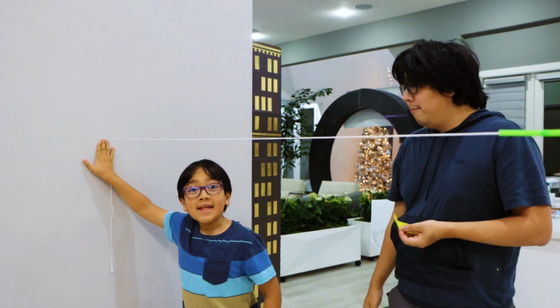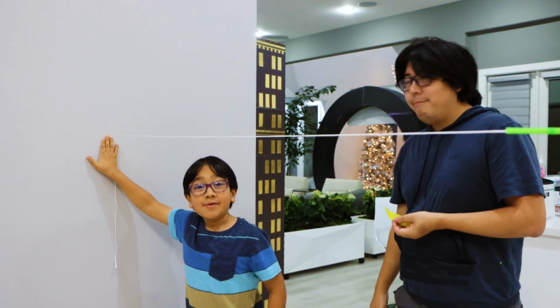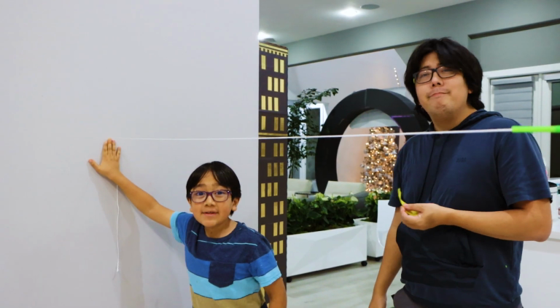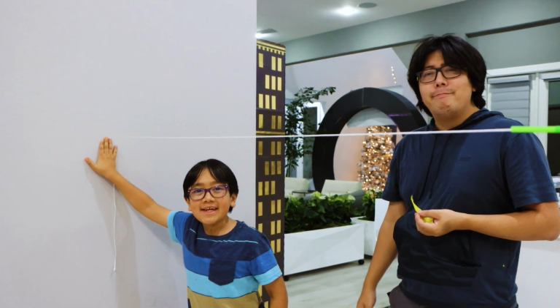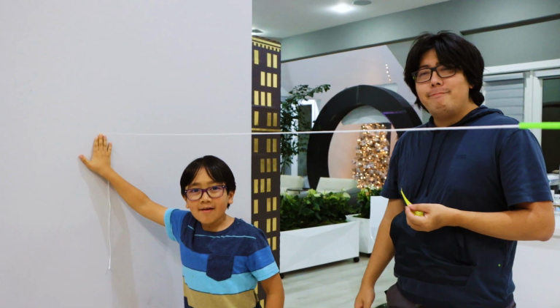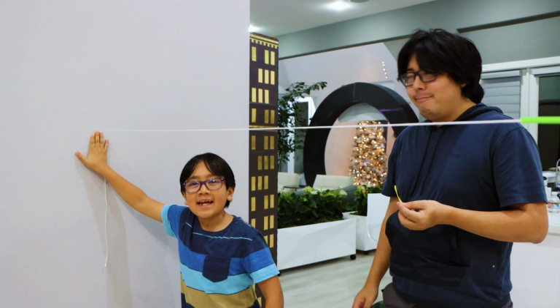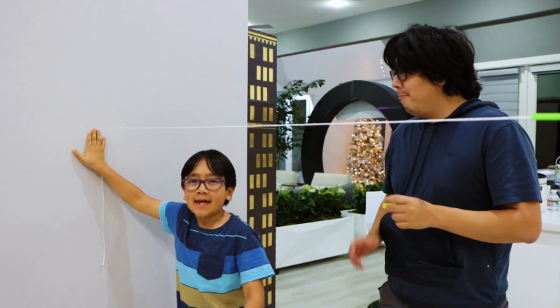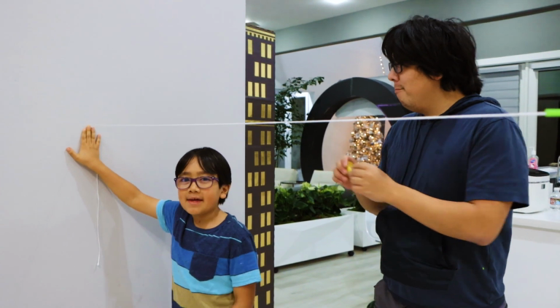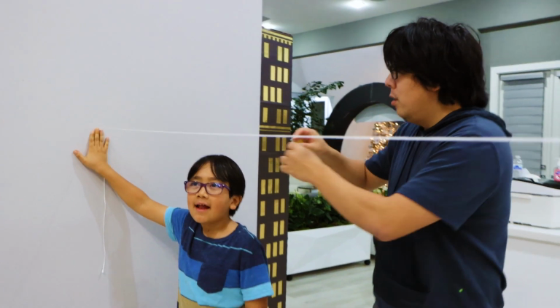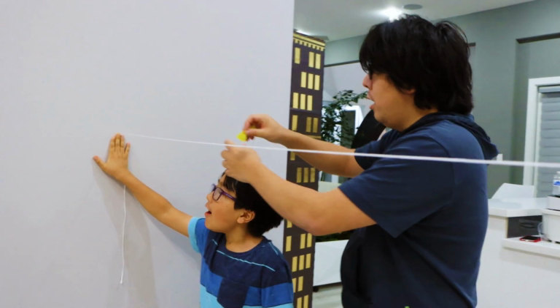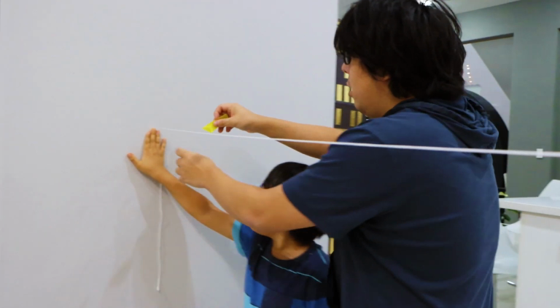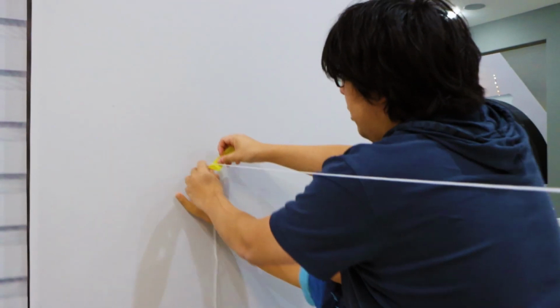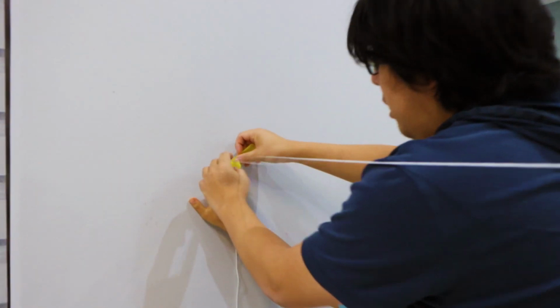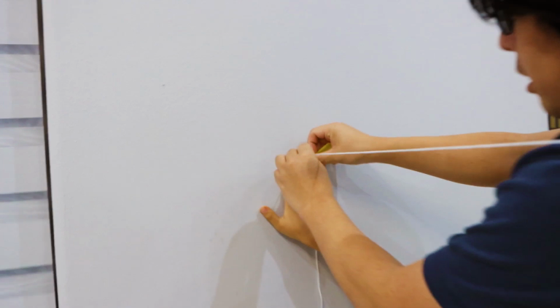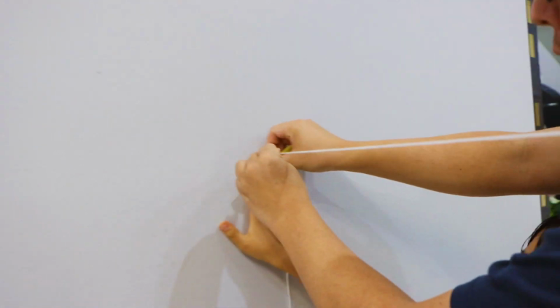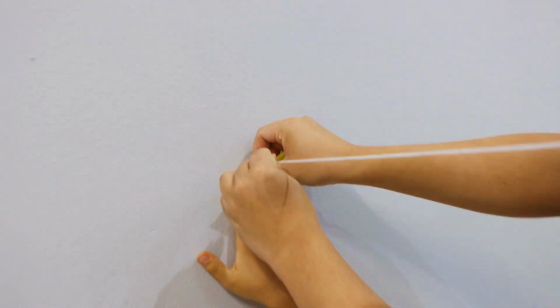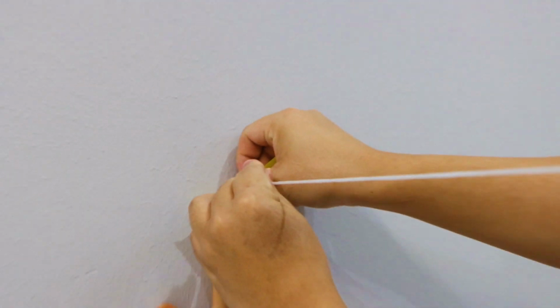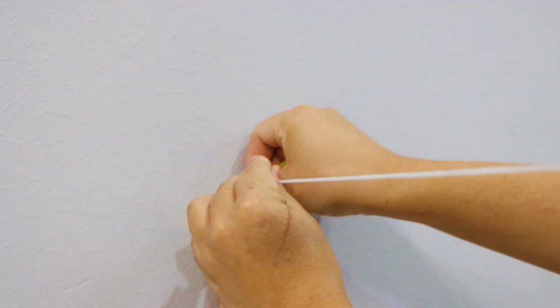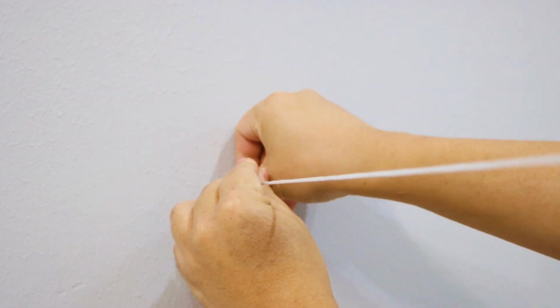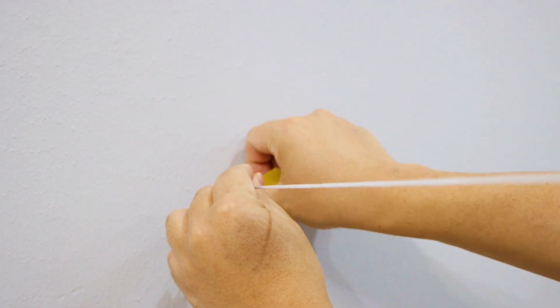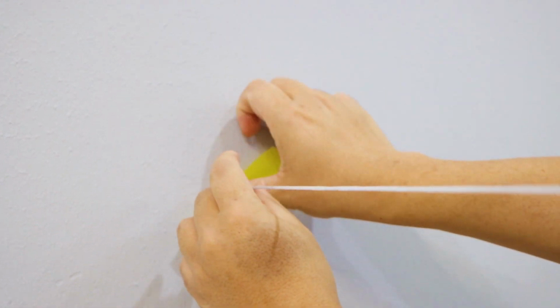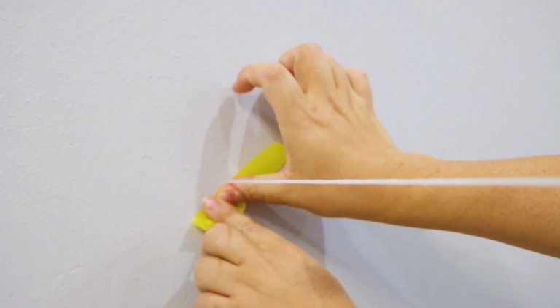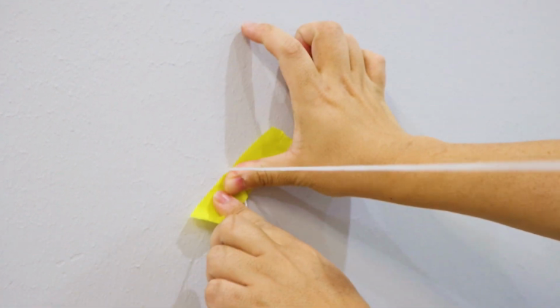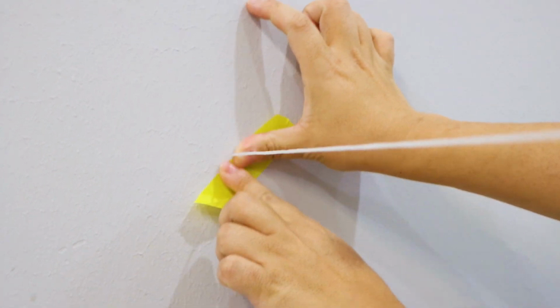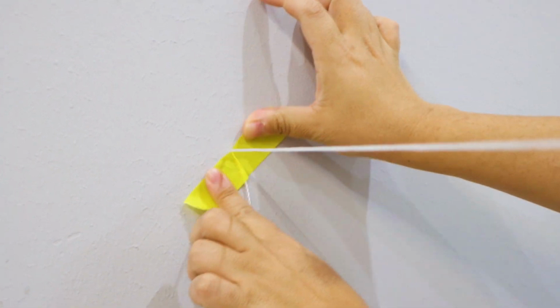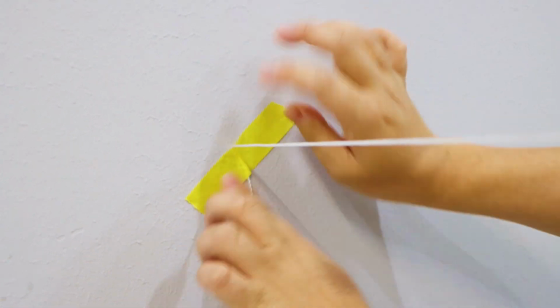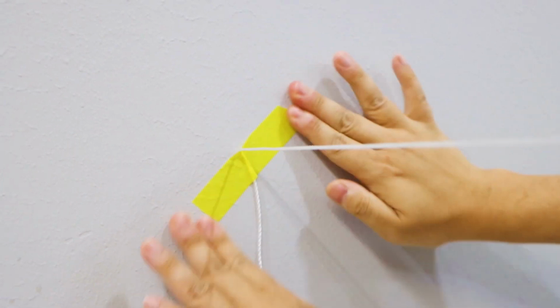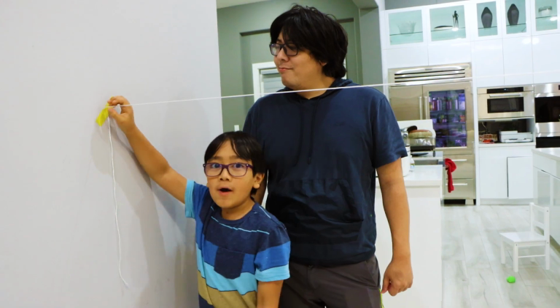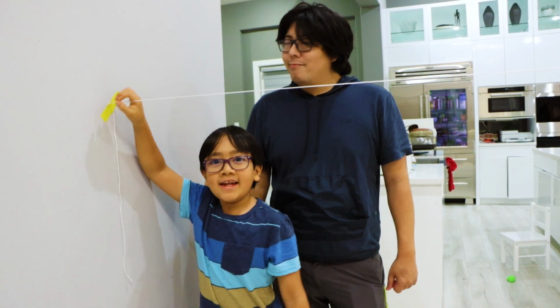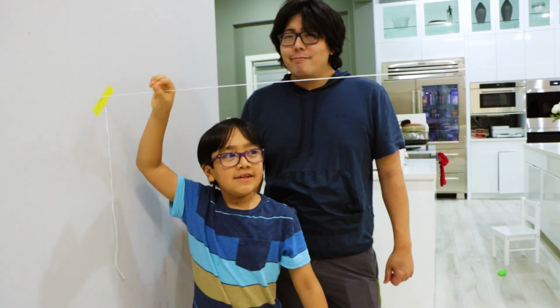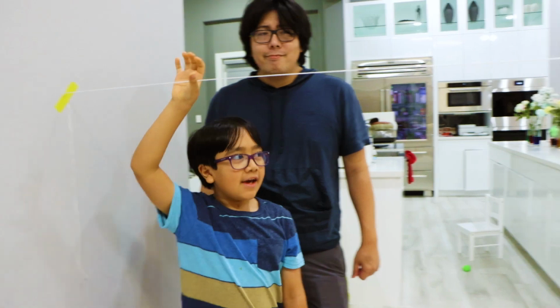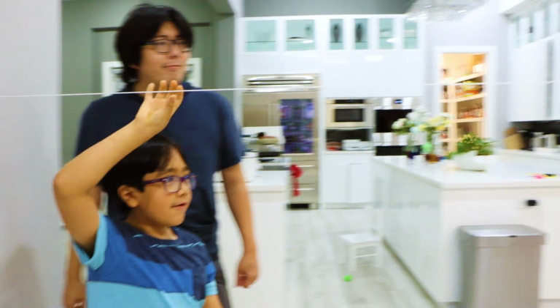Hold it here and tape it. Hold it steady. And let it go. And tape it like this — one end to the other.